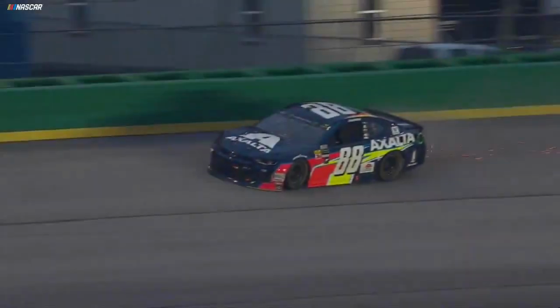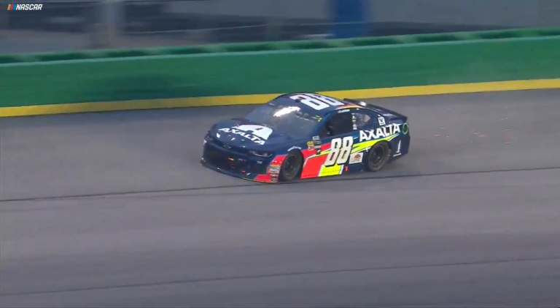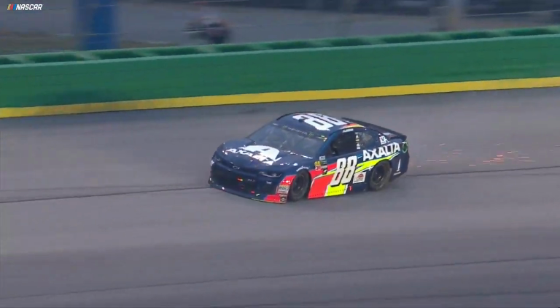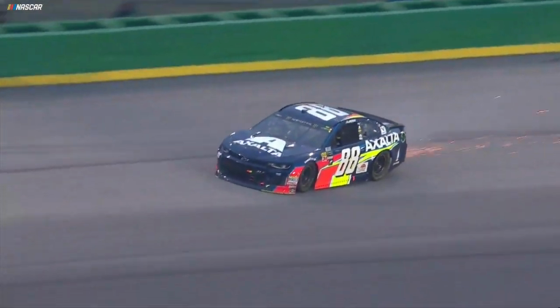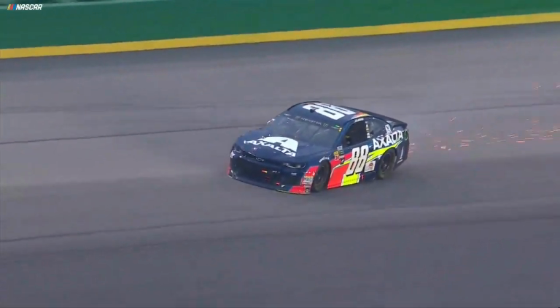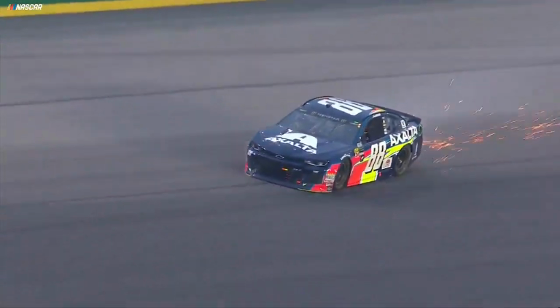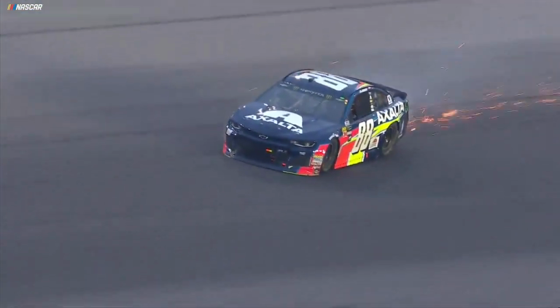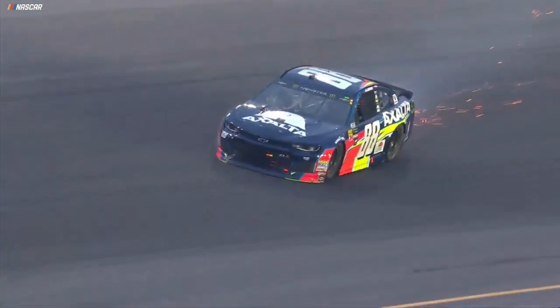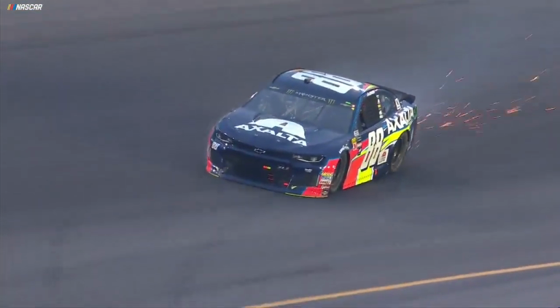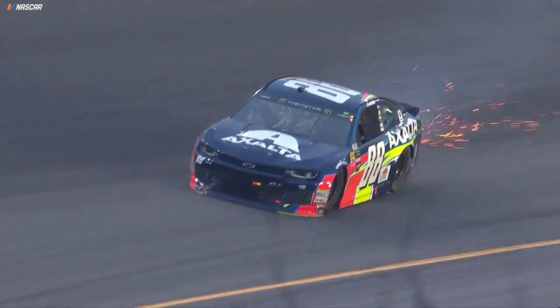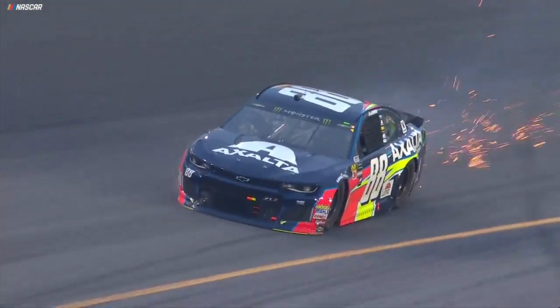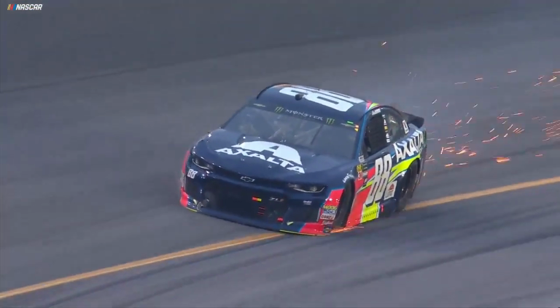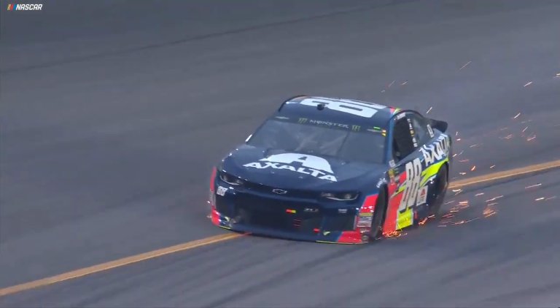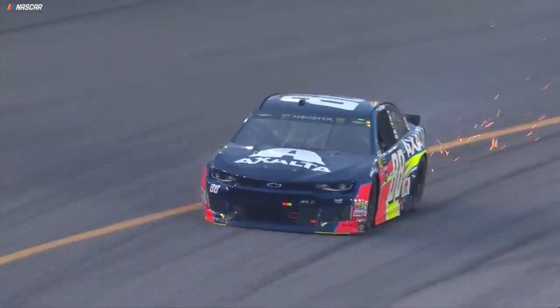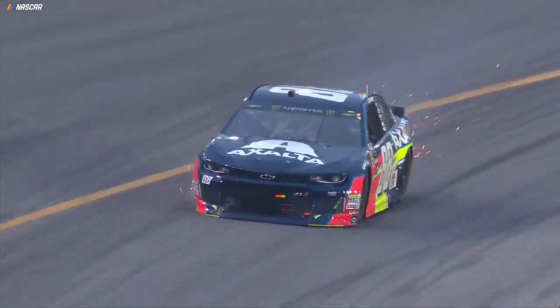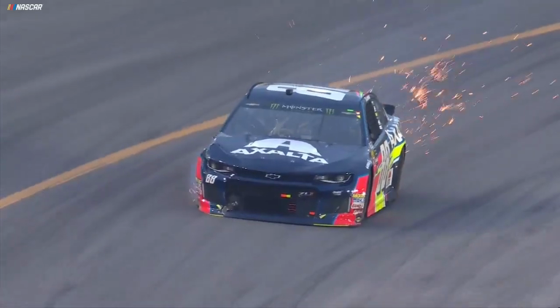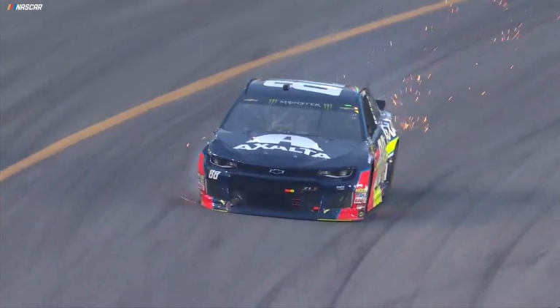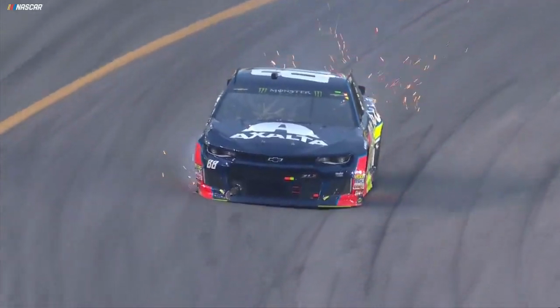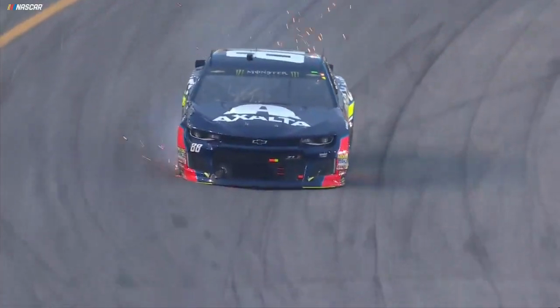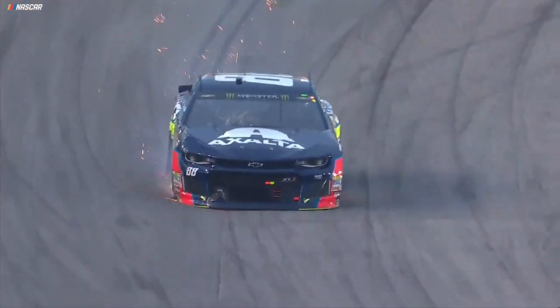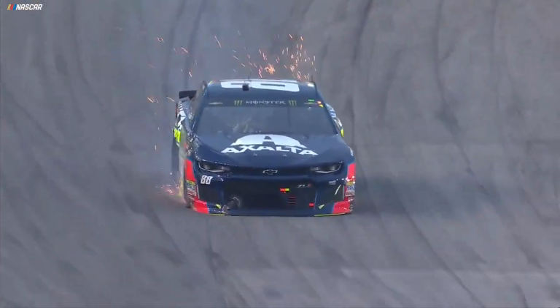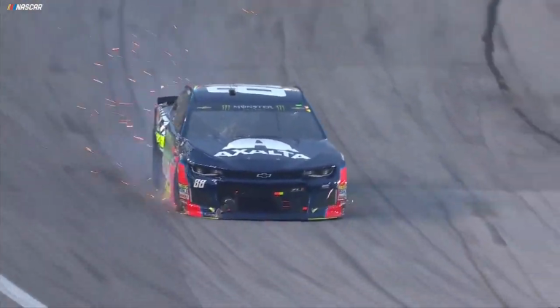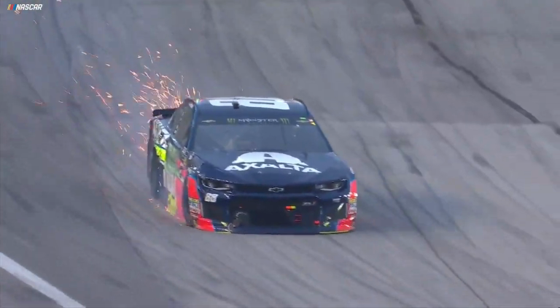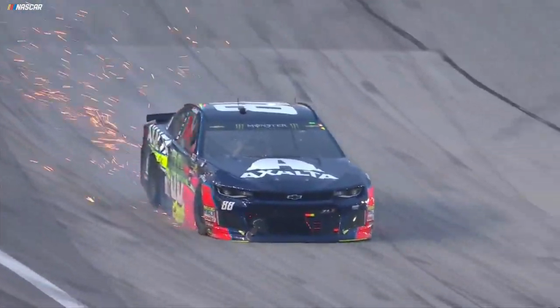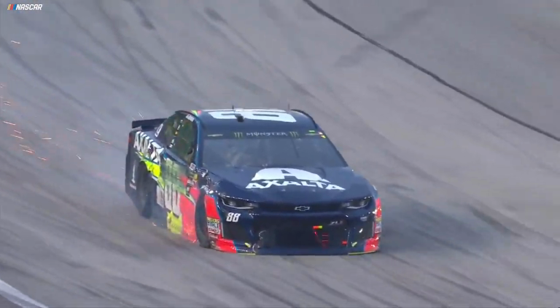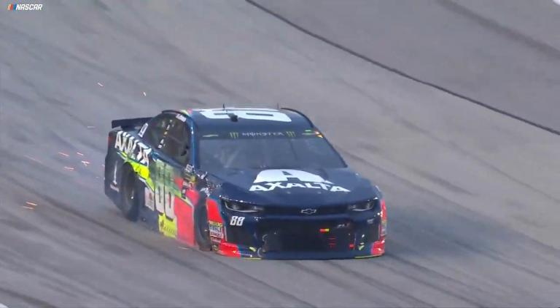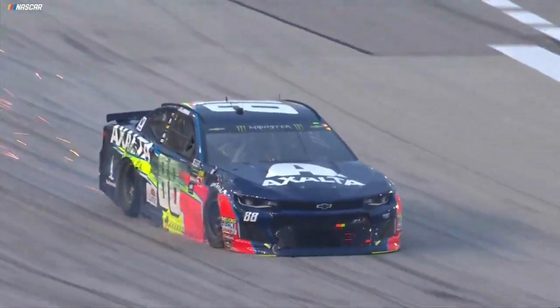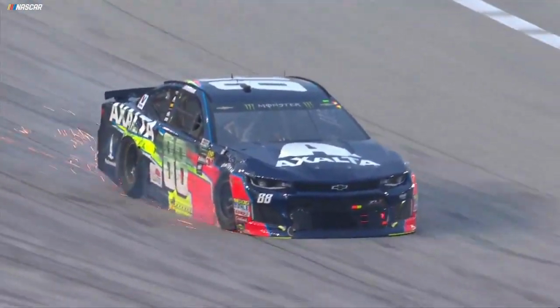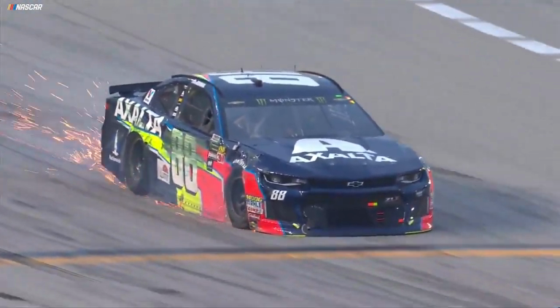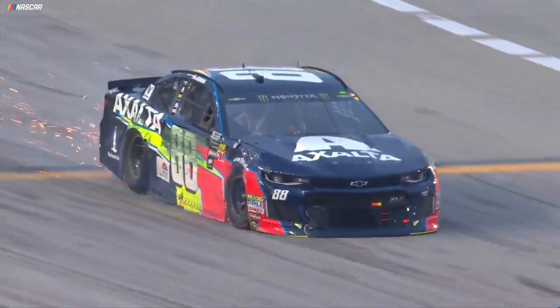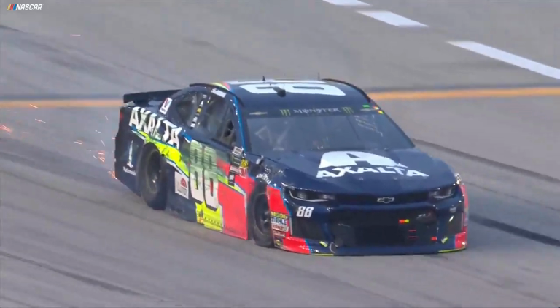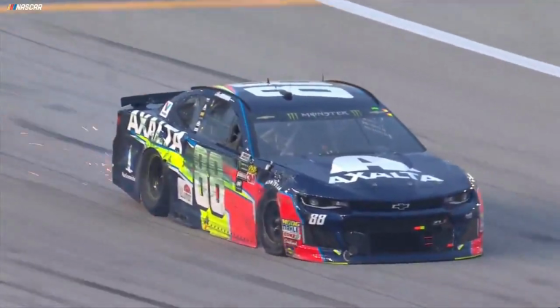The 88's in the fence. Caution comes out. Right sides are both down. Alex Bowman in the 88 — right front, tons of damage.